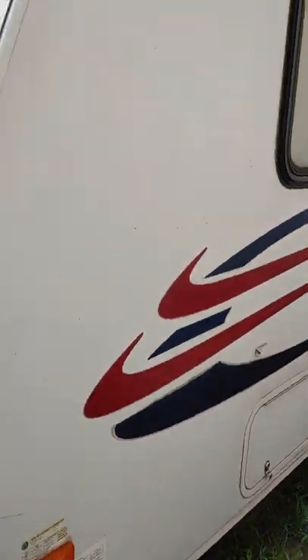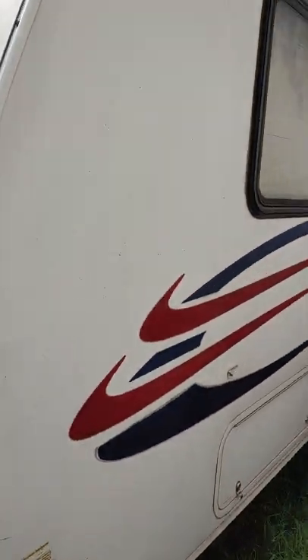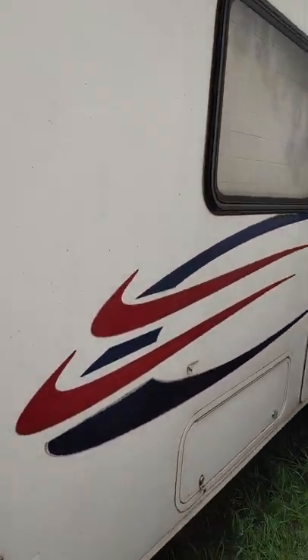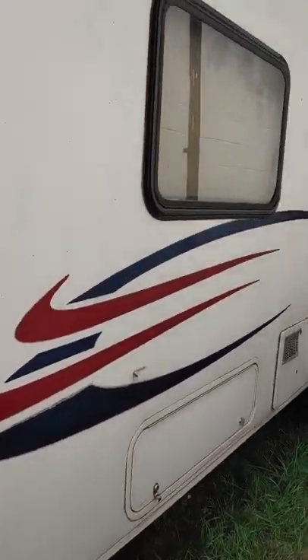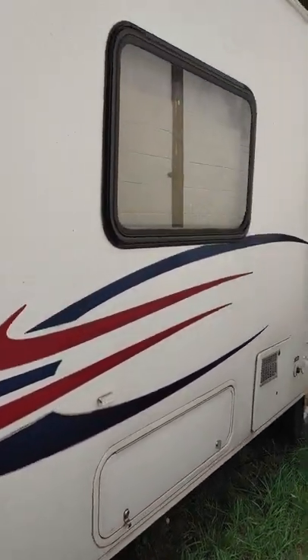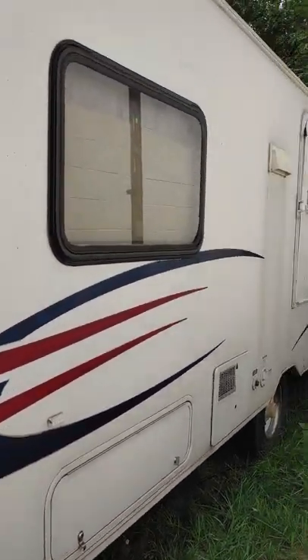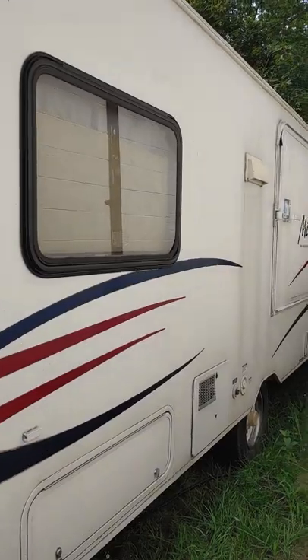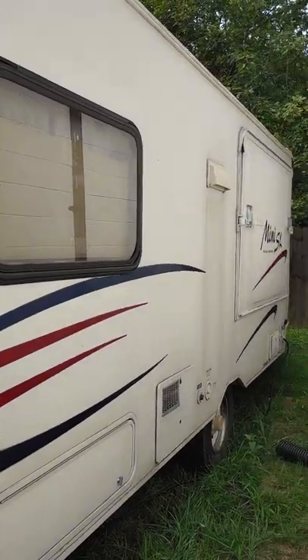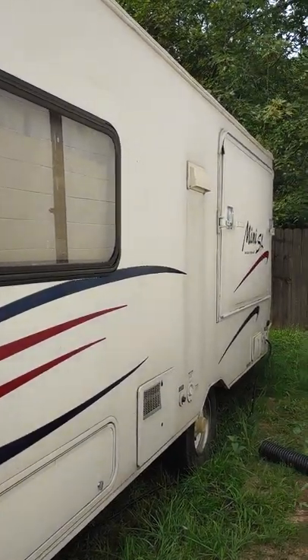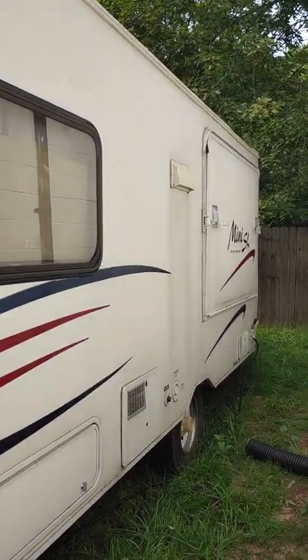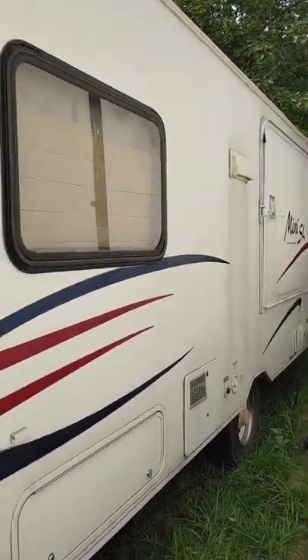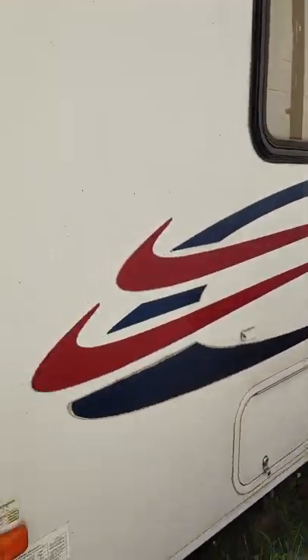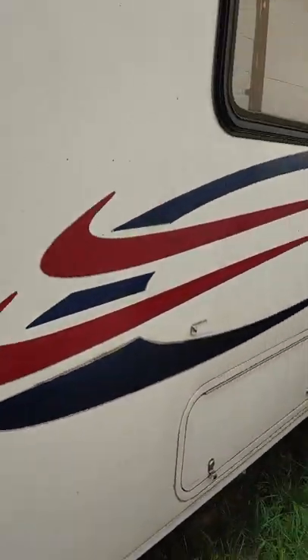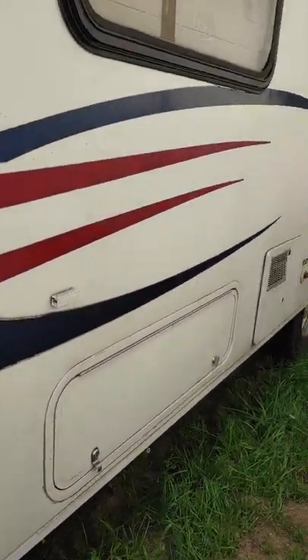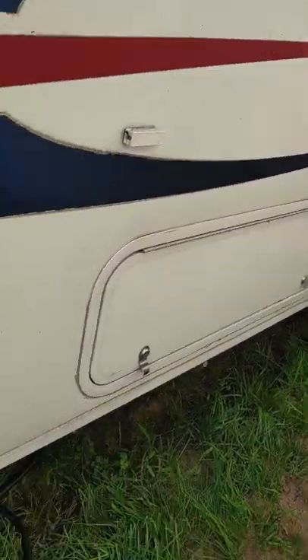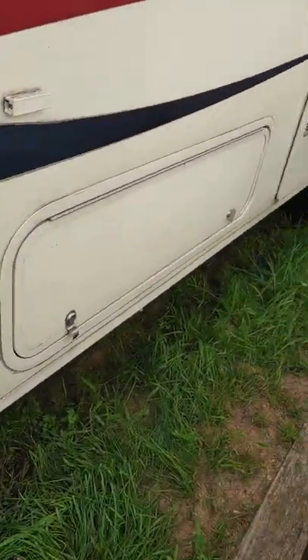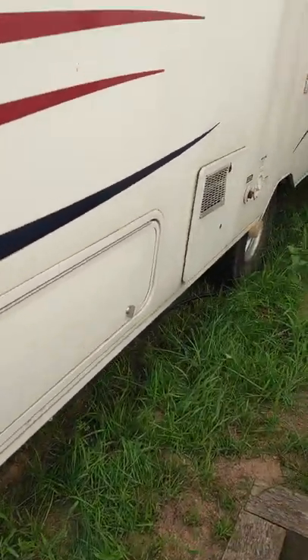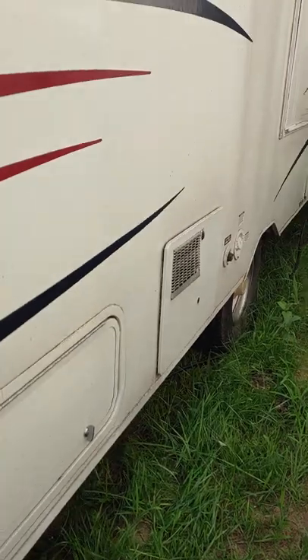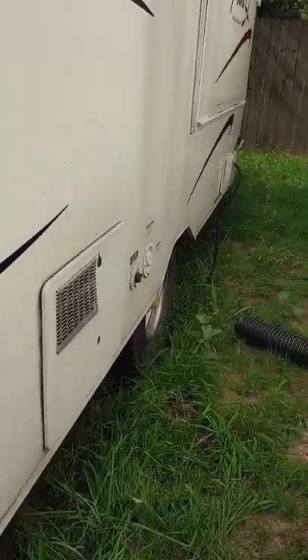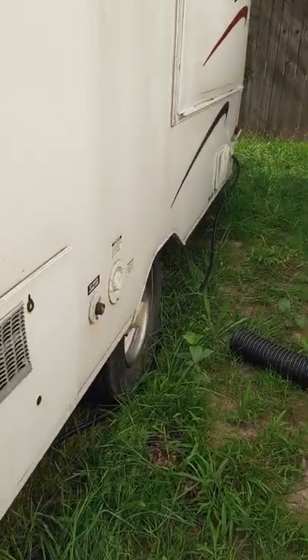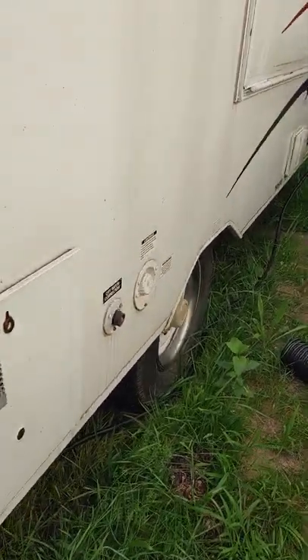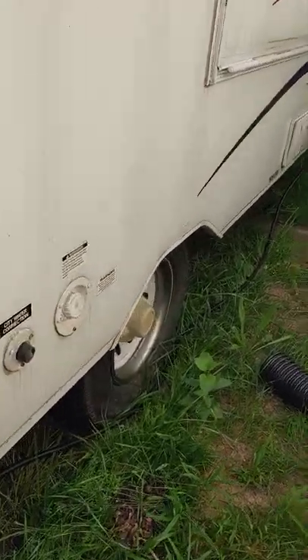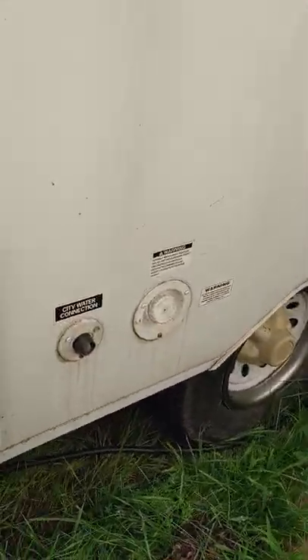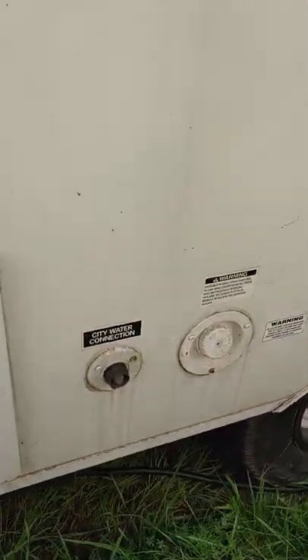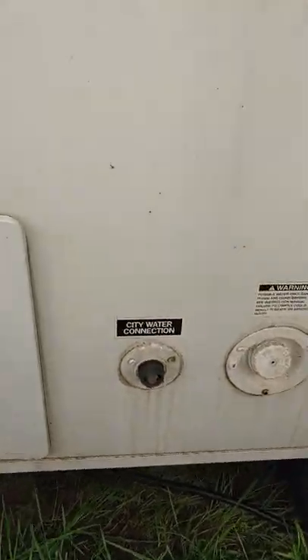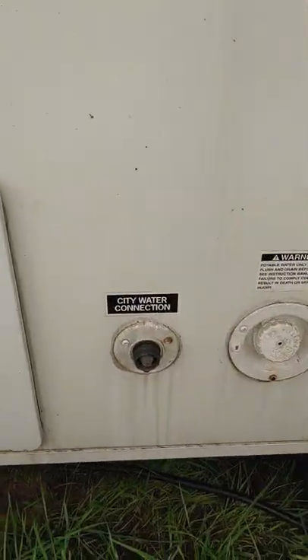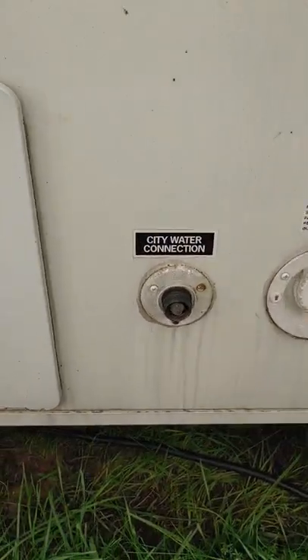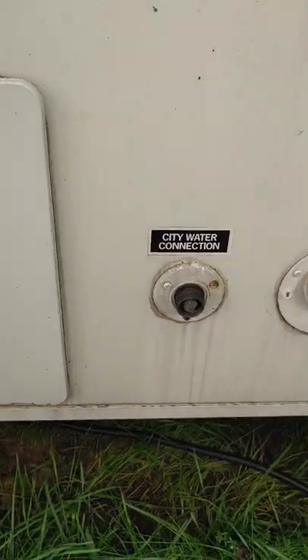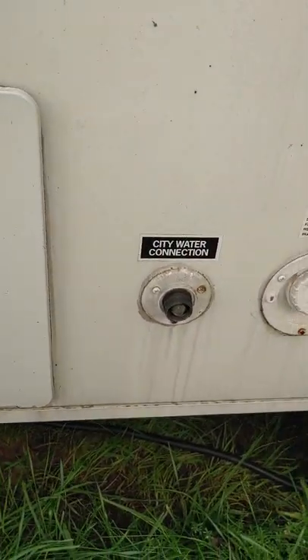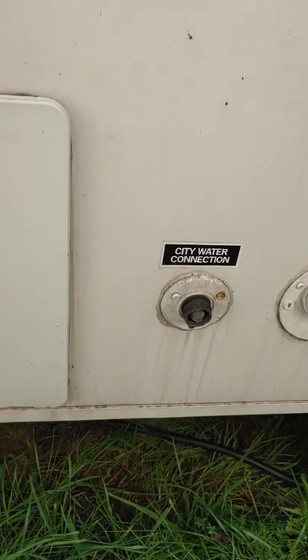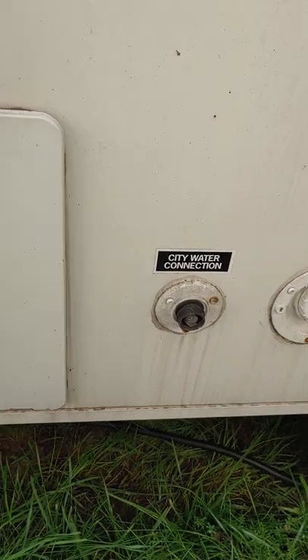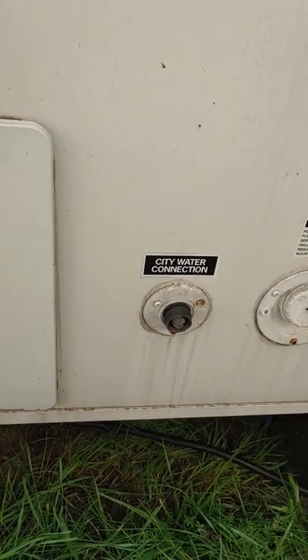Now we got the hot graphics on the side here. Let me go over here — it's got a little plug-ins. And got that city water live connection. It's not hooked up right this minute.